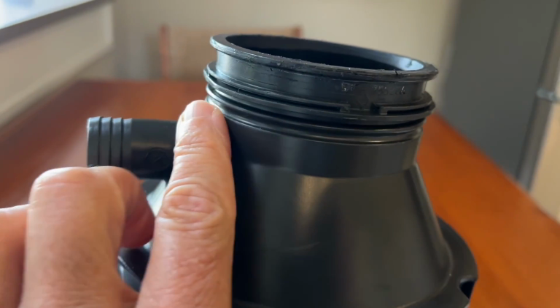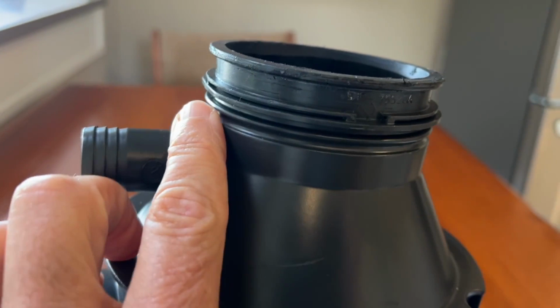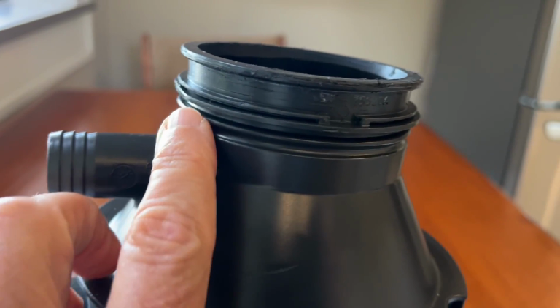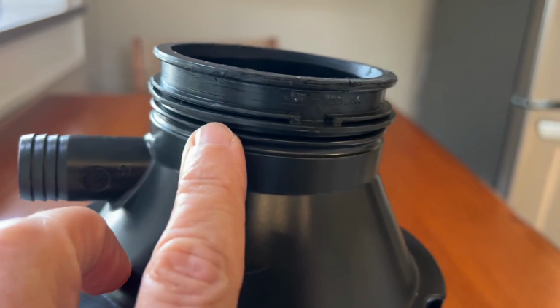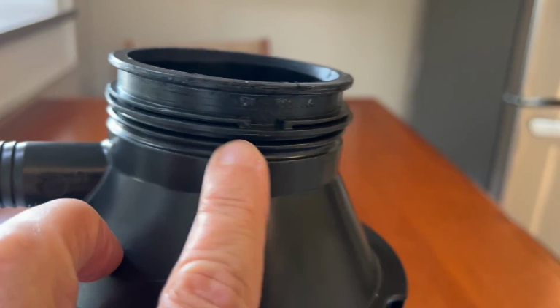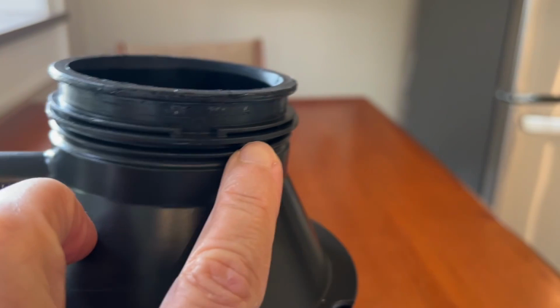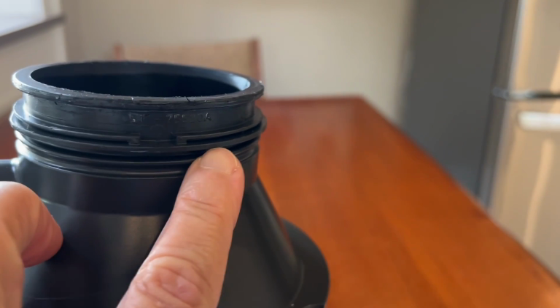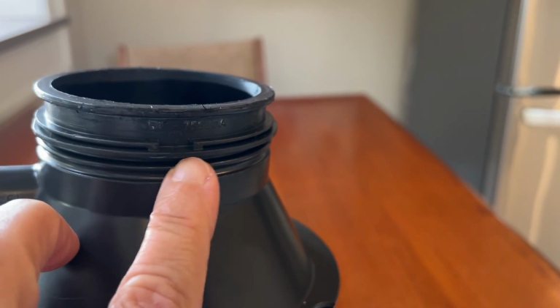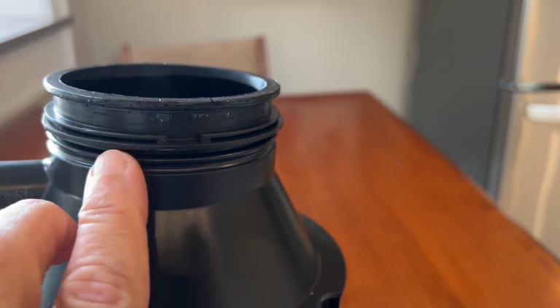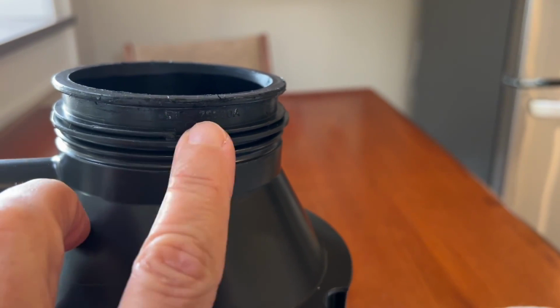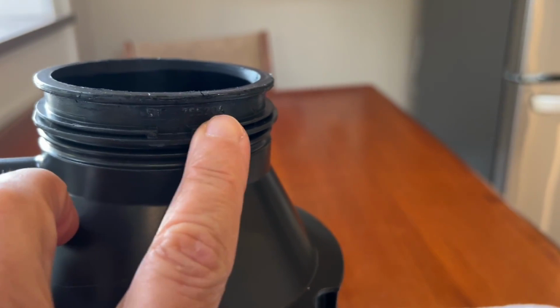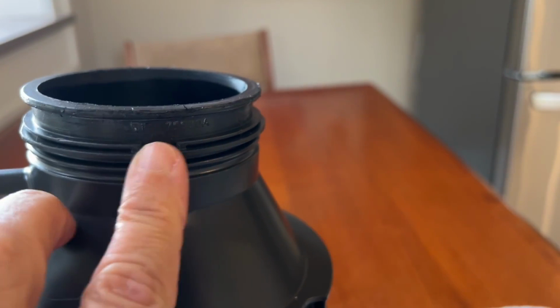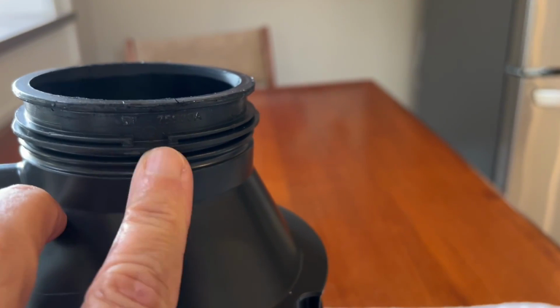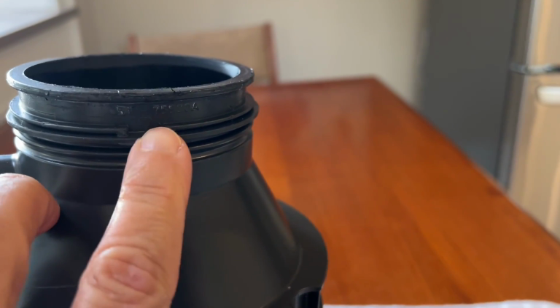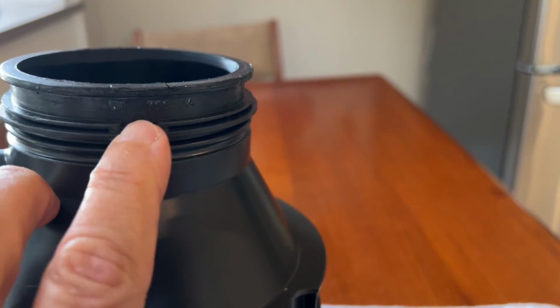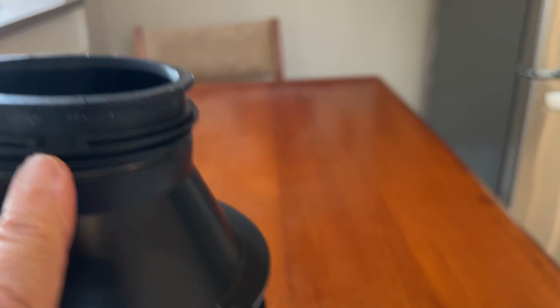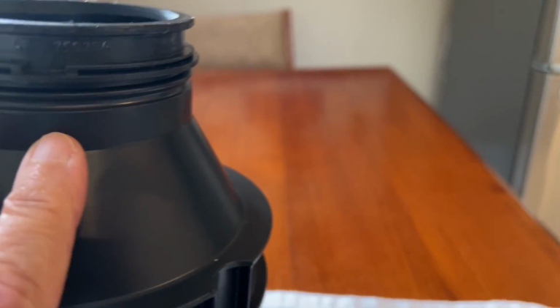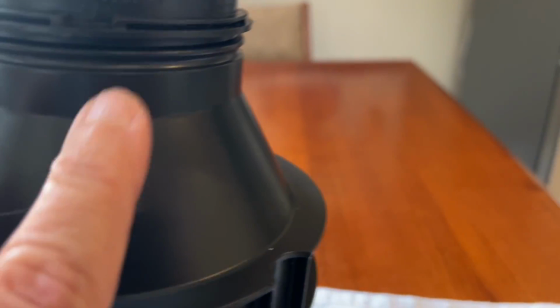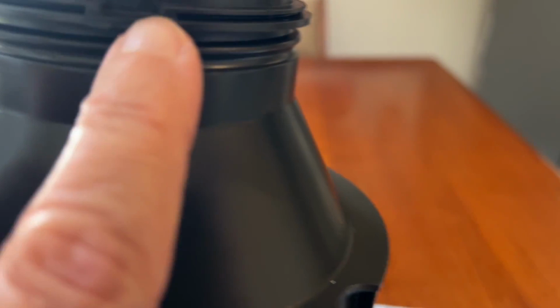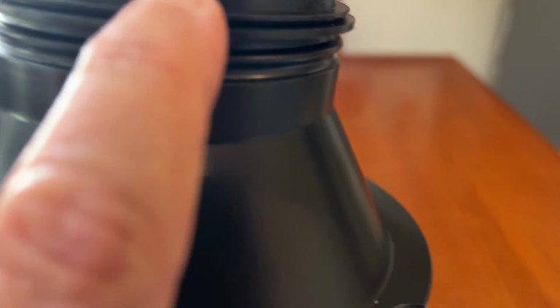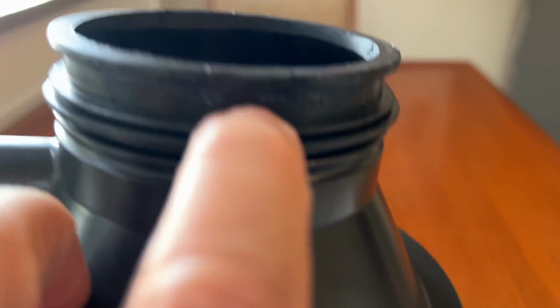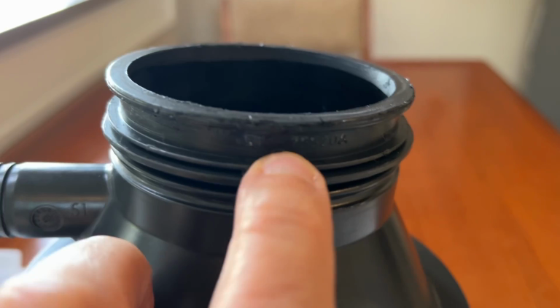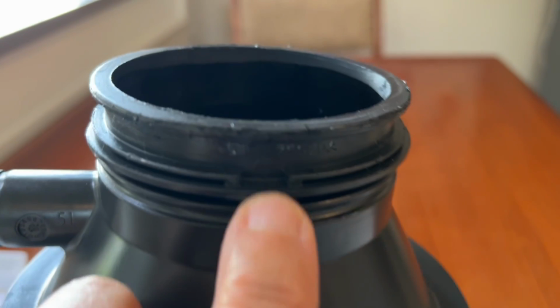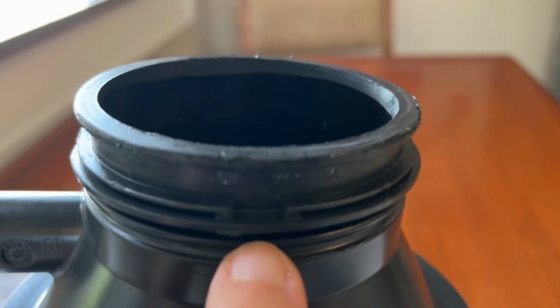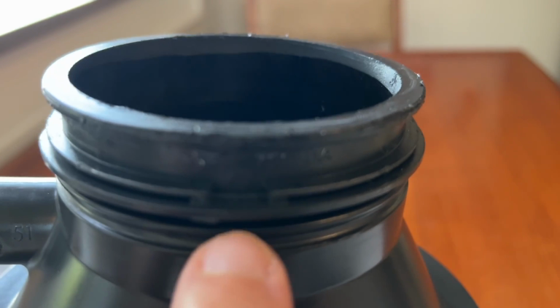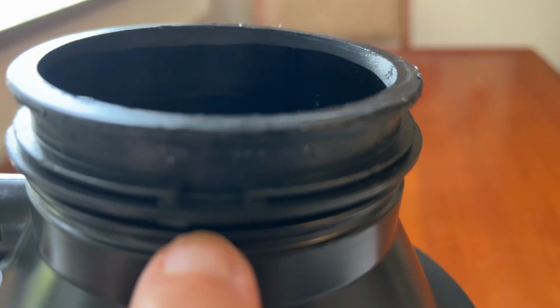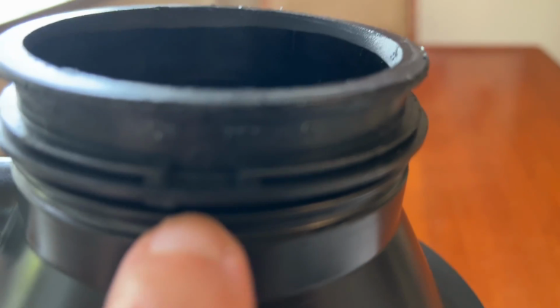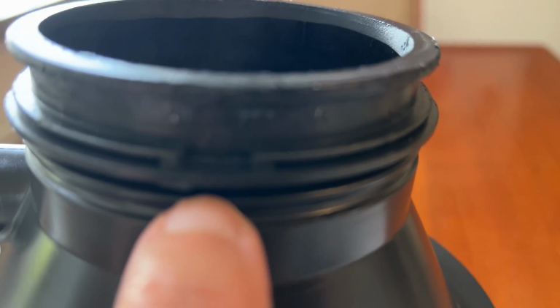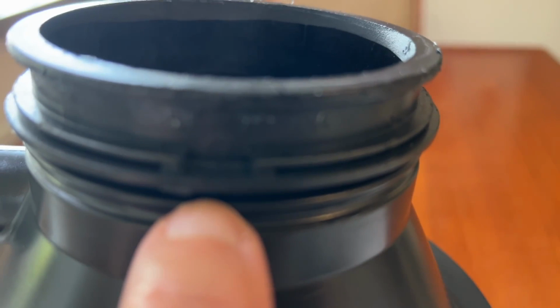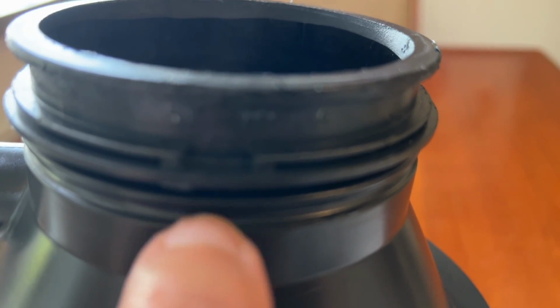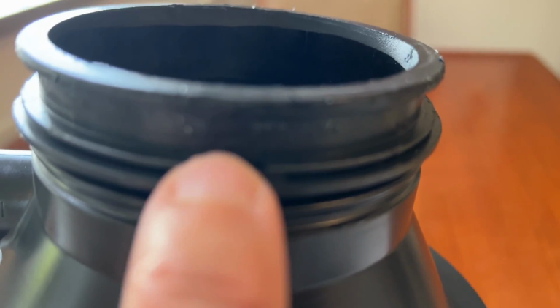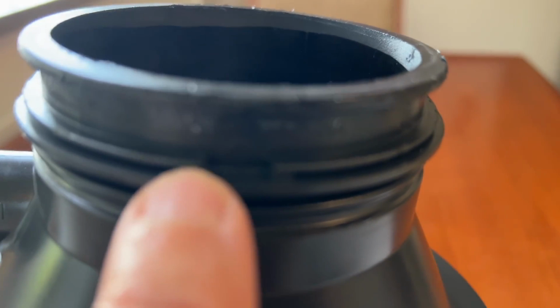I thought that this metal ring had to be somehow in one of these grooves down here. See these grooves? It kind of looks like it would go there, and there's even a little notch right here — you can see that.